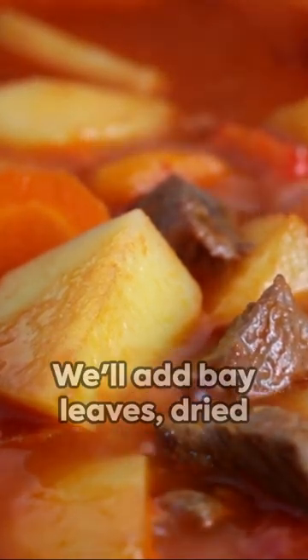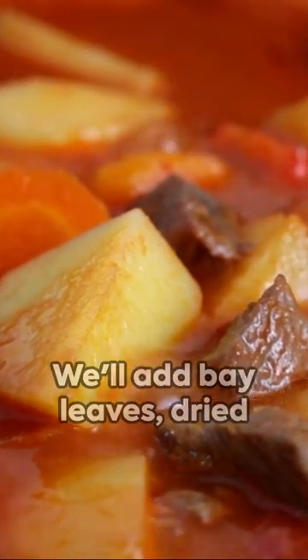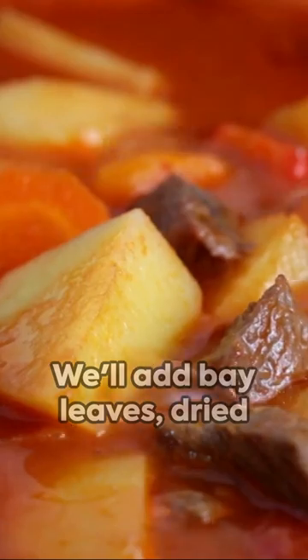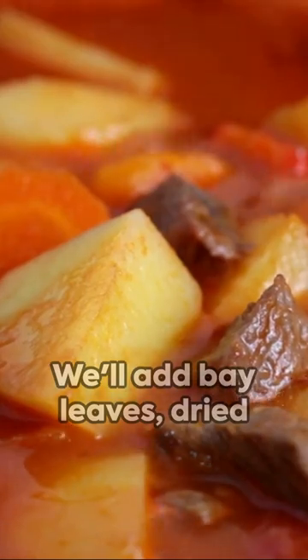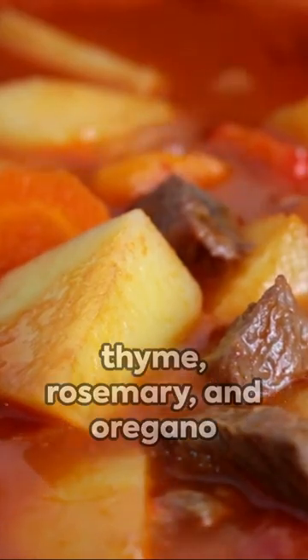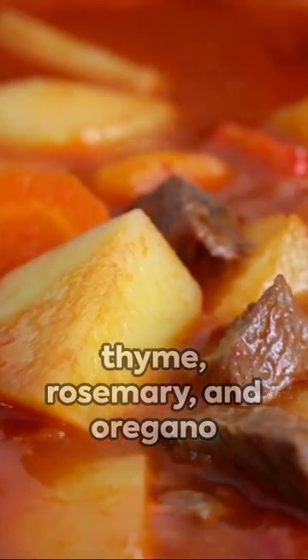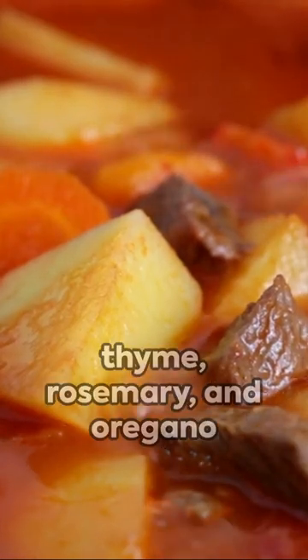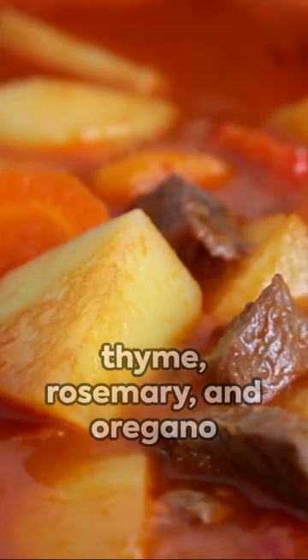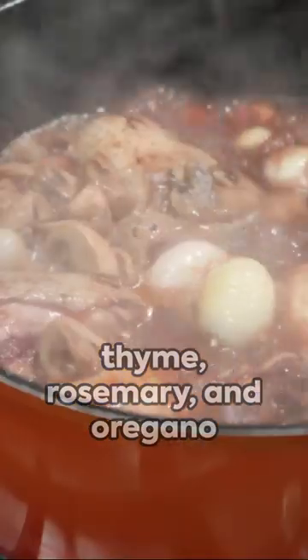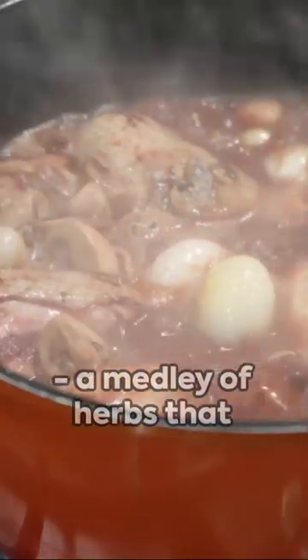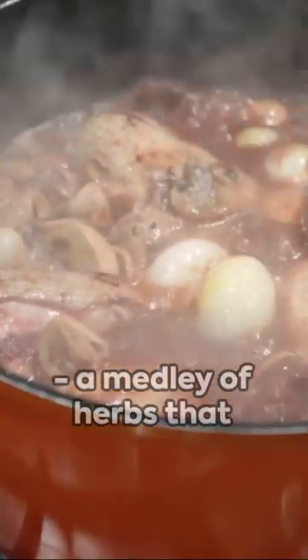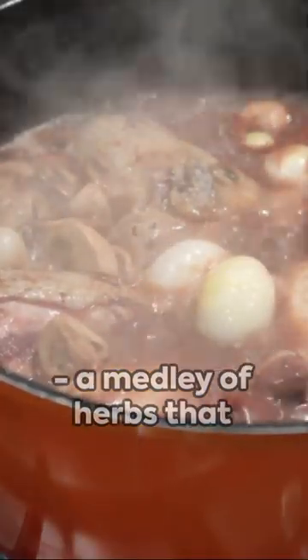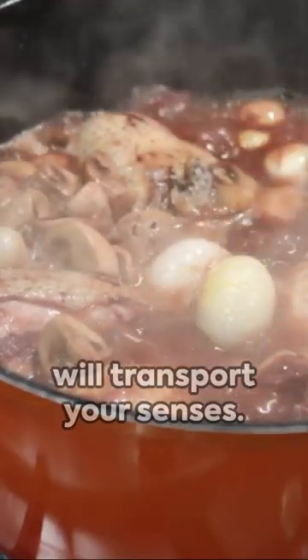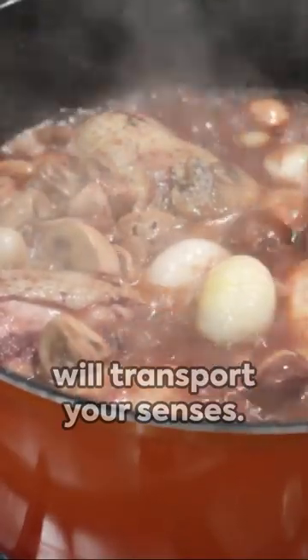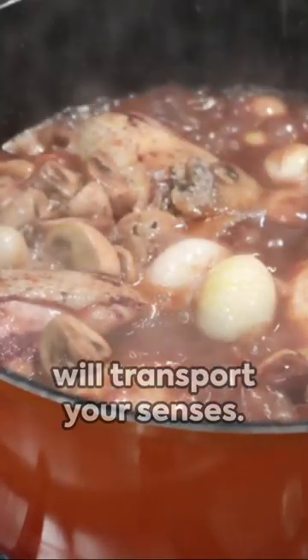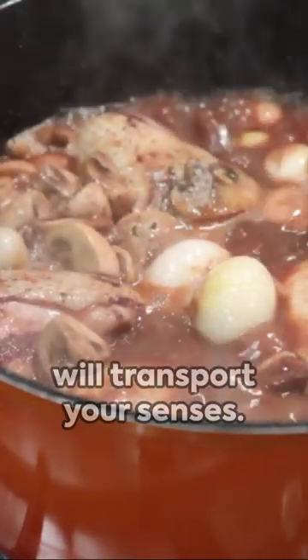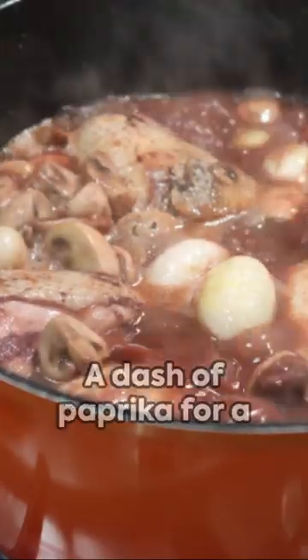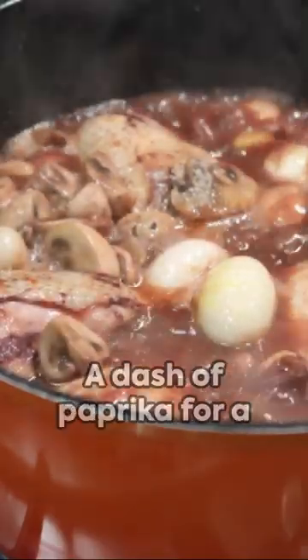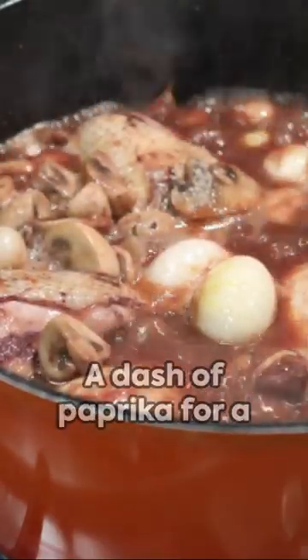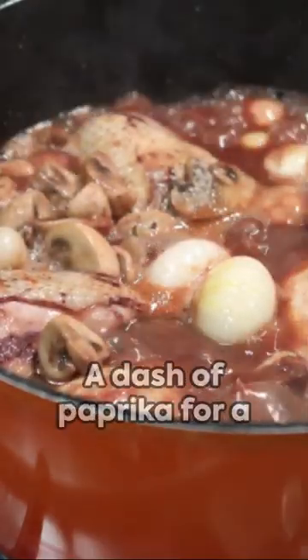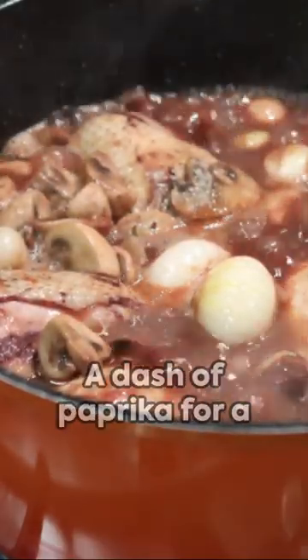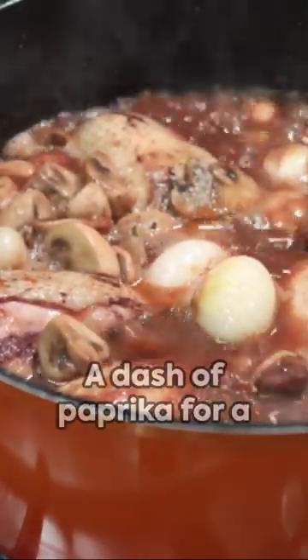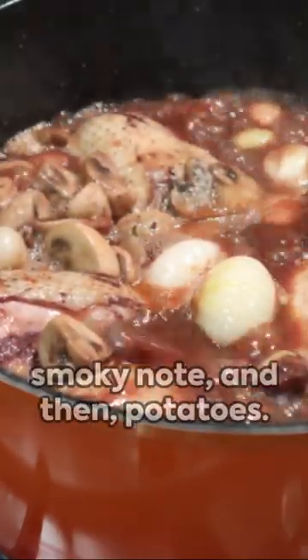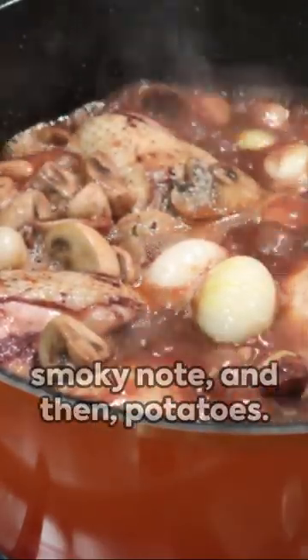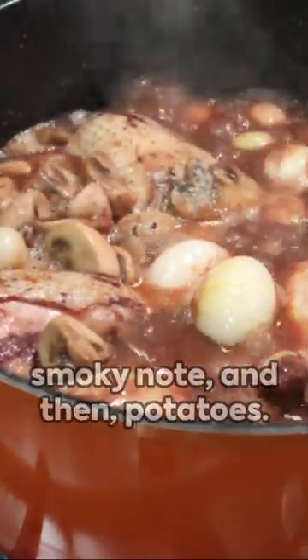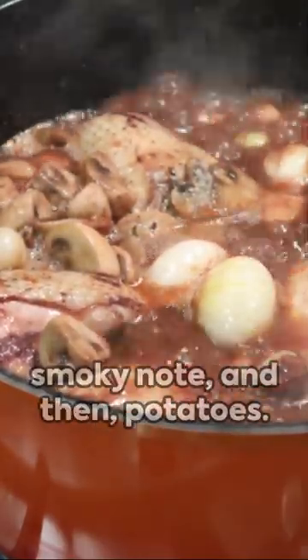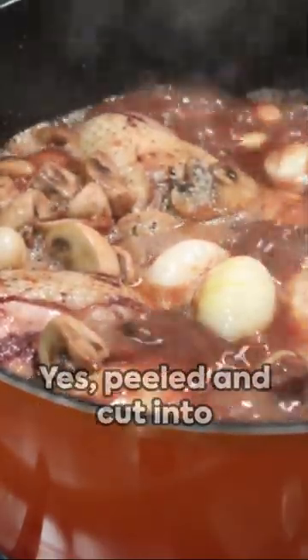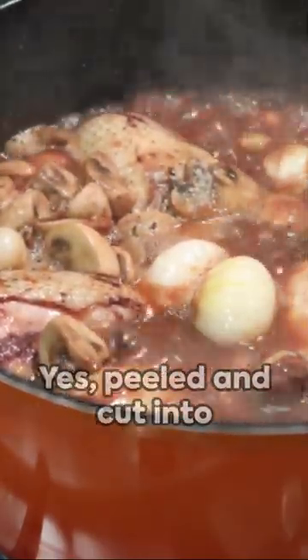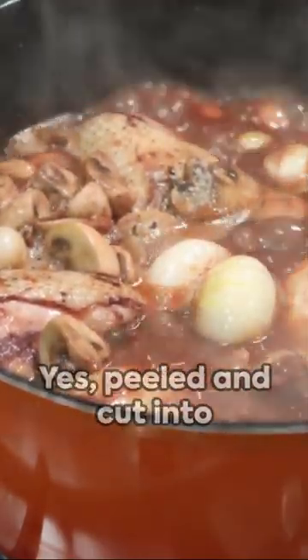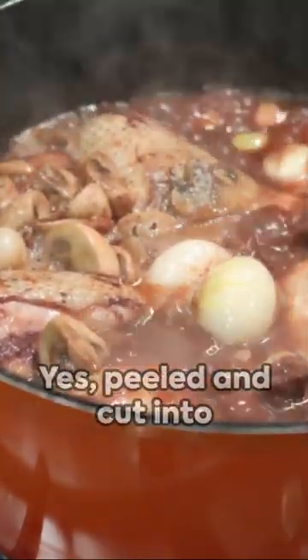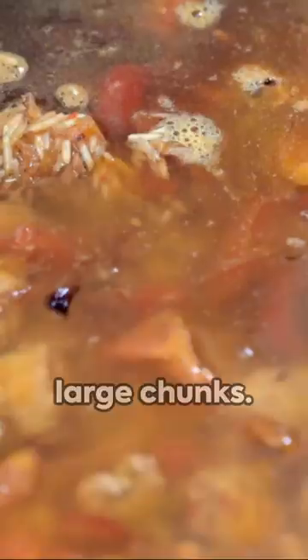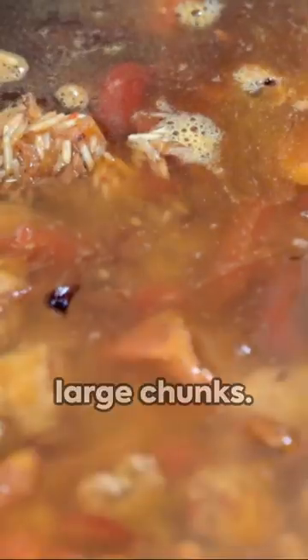We'll add bay leaves, dried thyme, rosemary, and oregano — a medley of herbs that will transport your senses. A dash of paprika for a smoky note, and then potatoes, peeled and cut into large chunks.